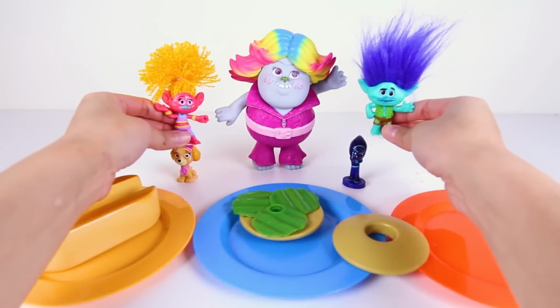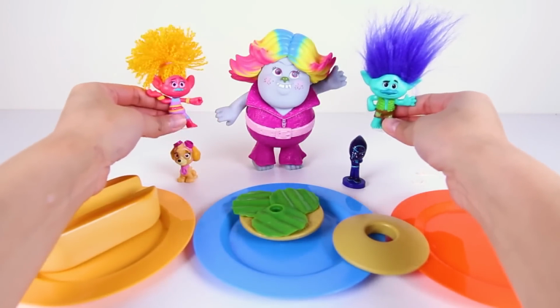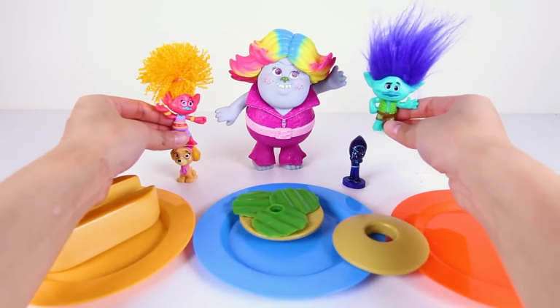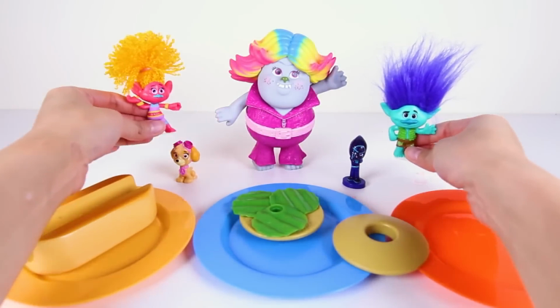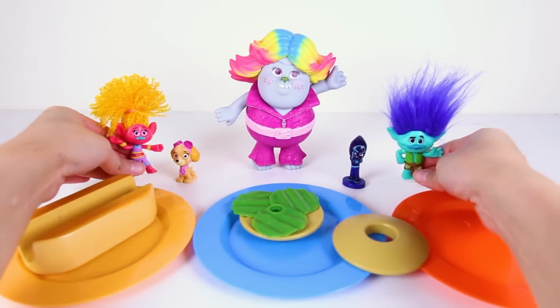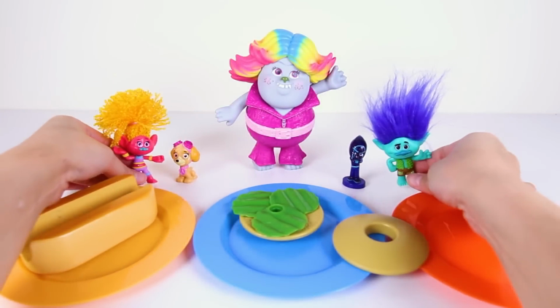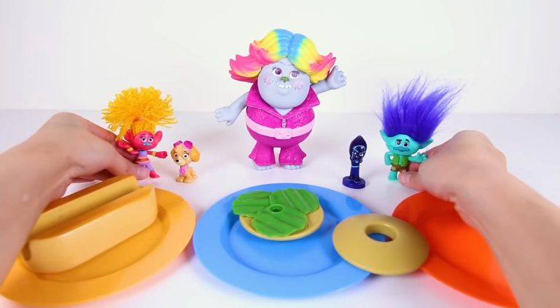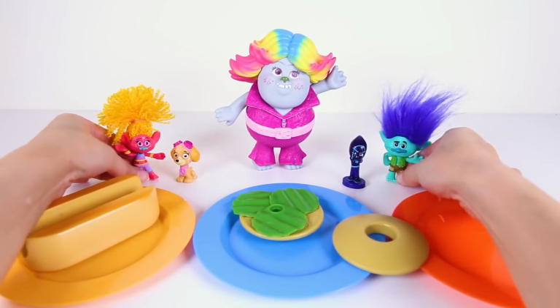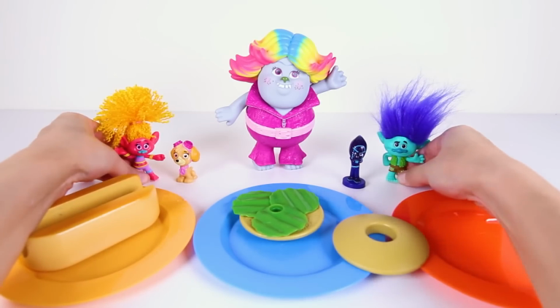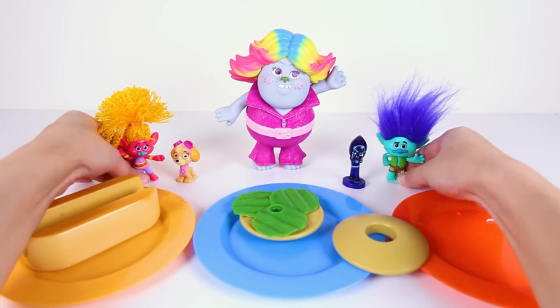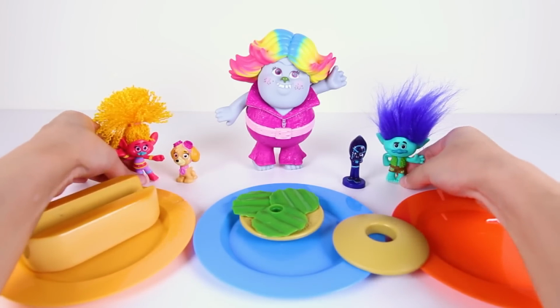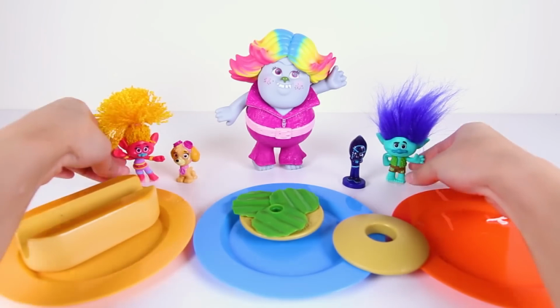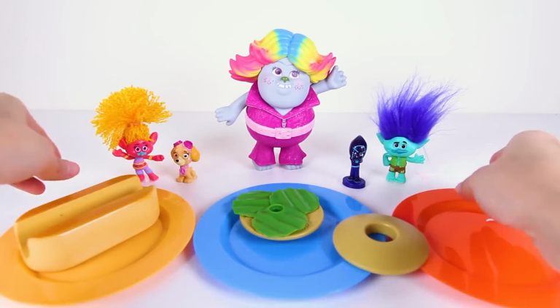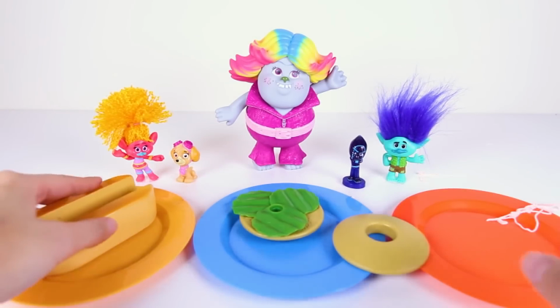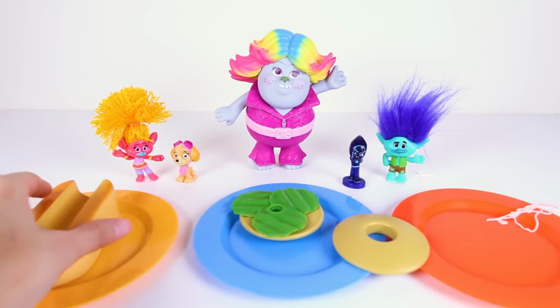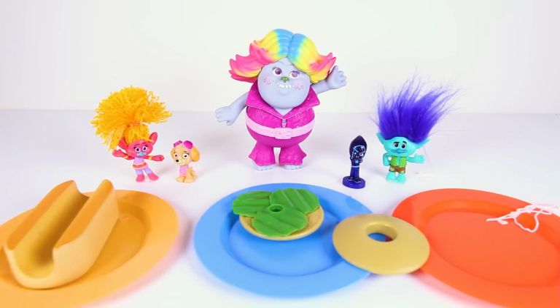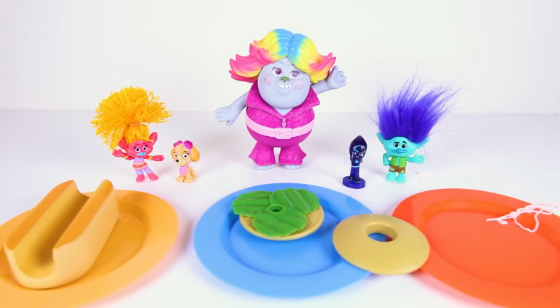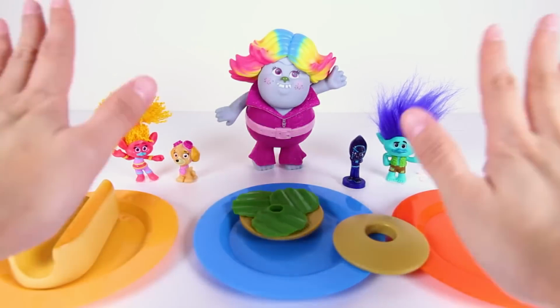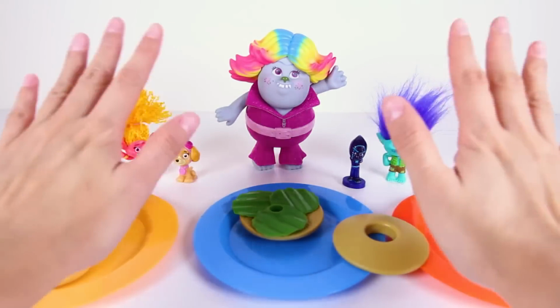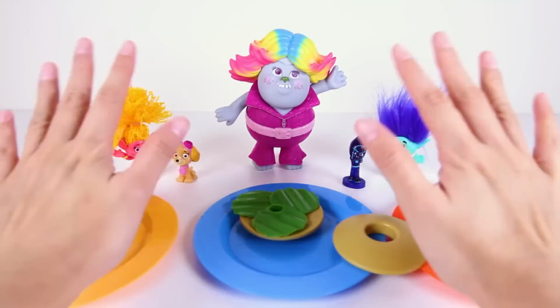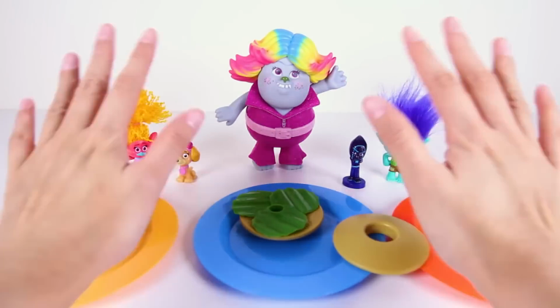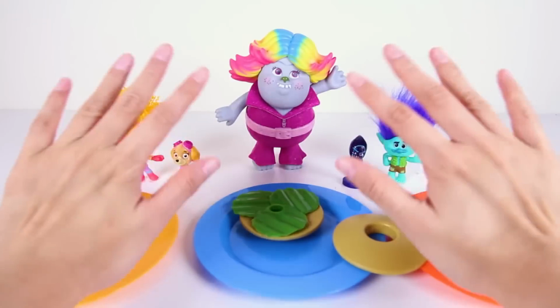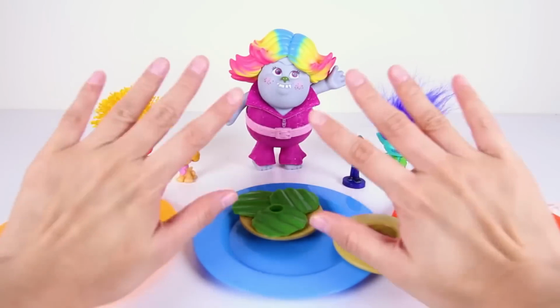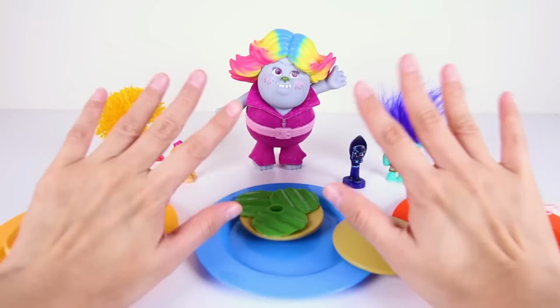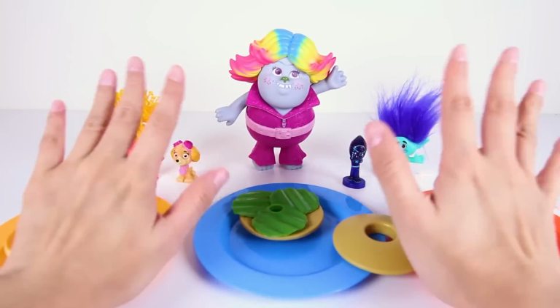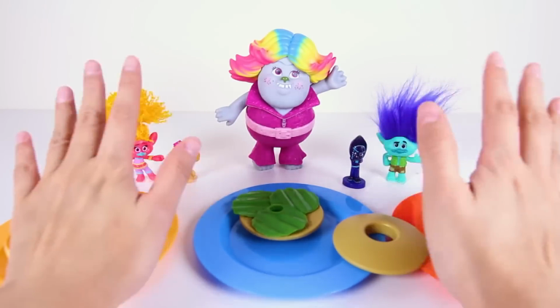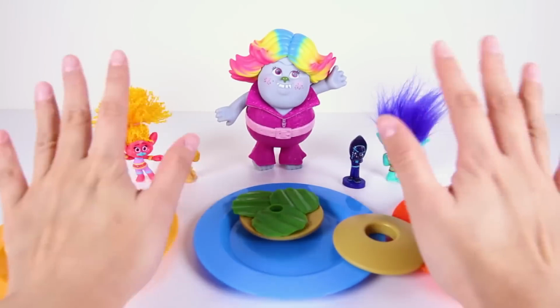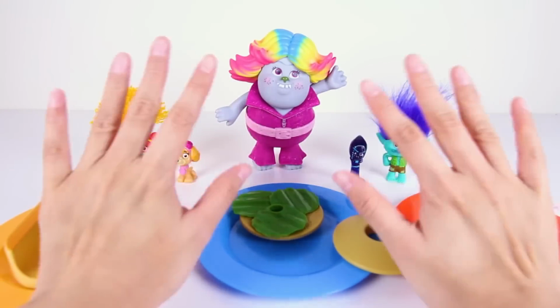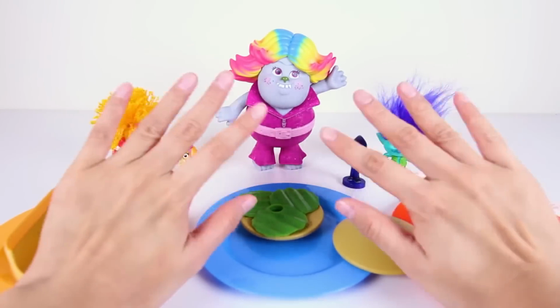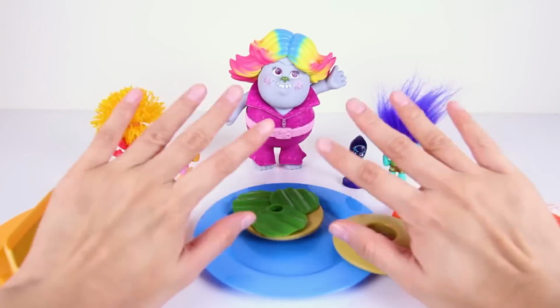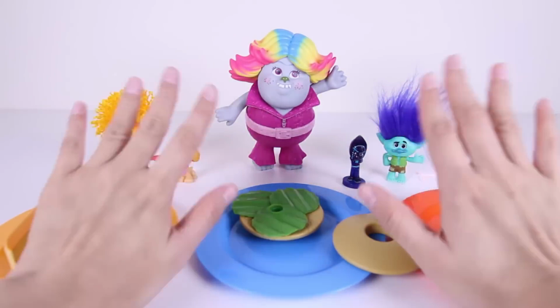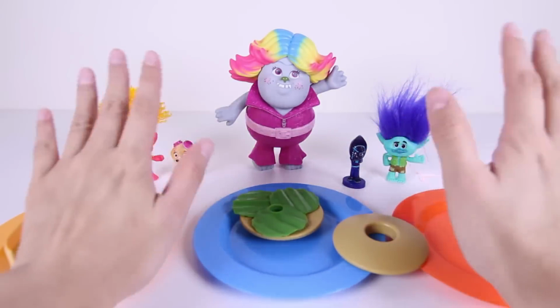Sorry Chef, don't you know that the trolls always win? Awesome job everyone! And now we can go back to play with our surprise toys! I had so much fun playing with the Bergens and the trolls today!